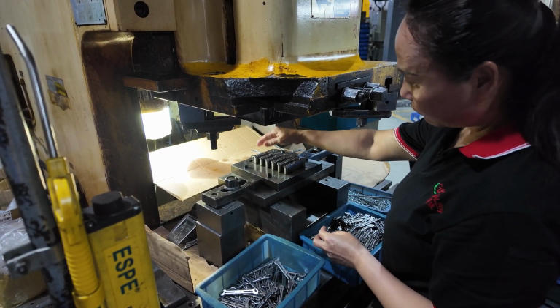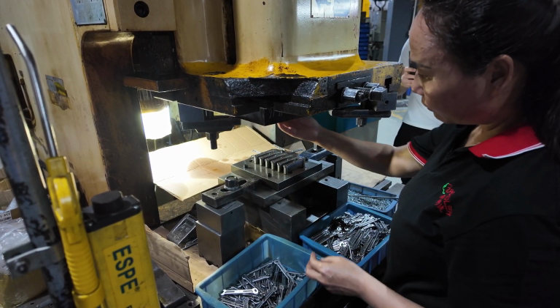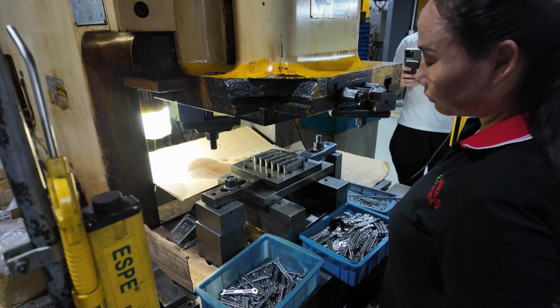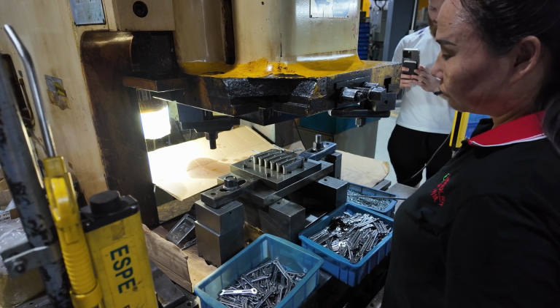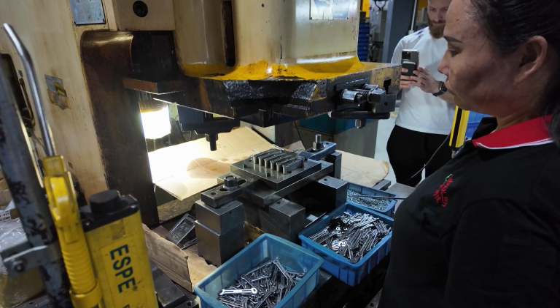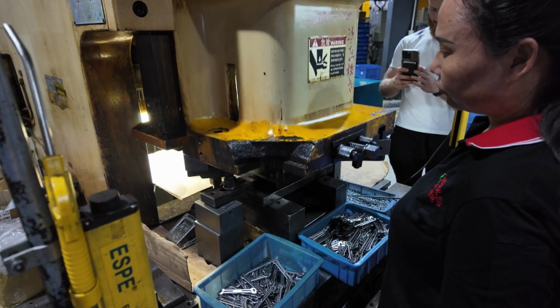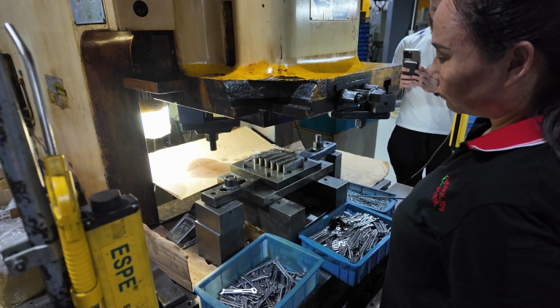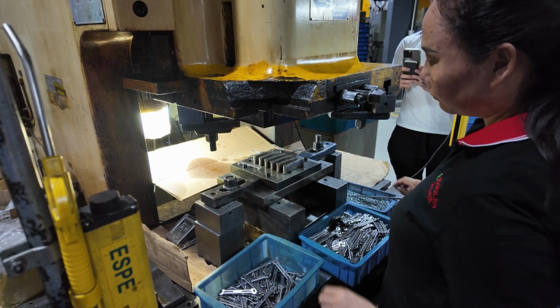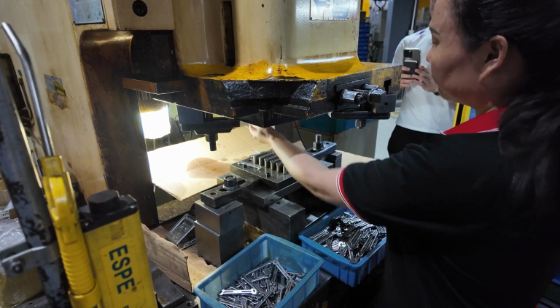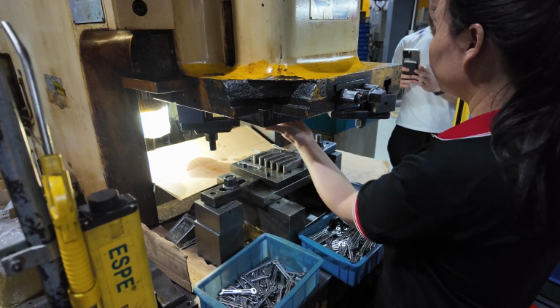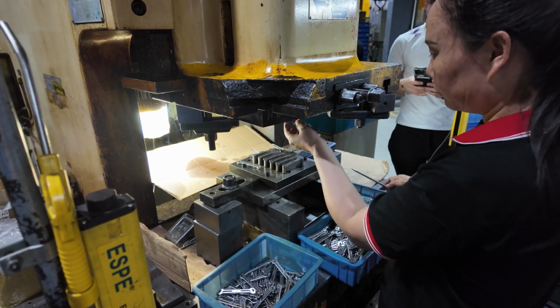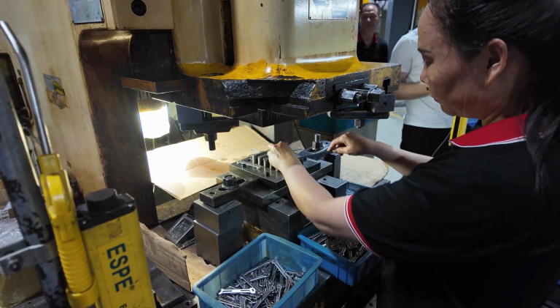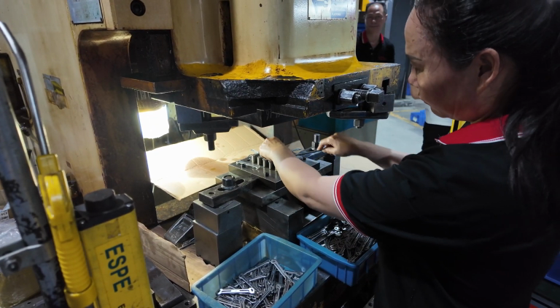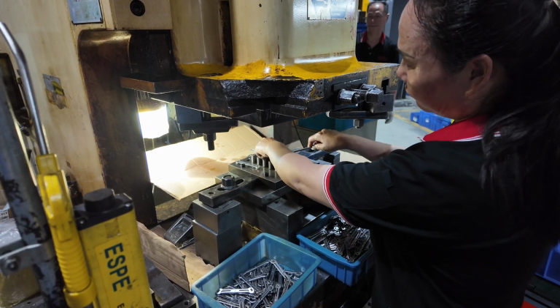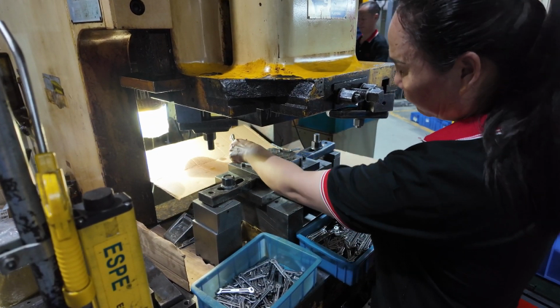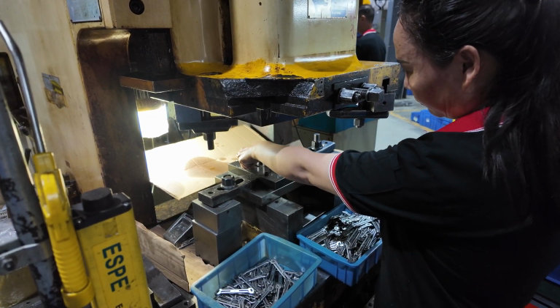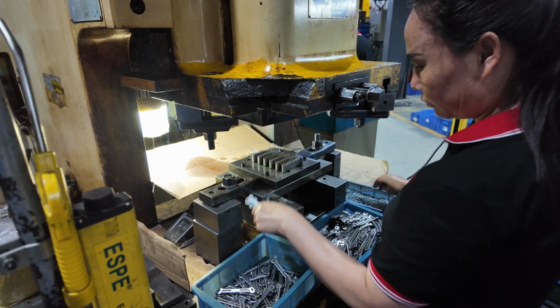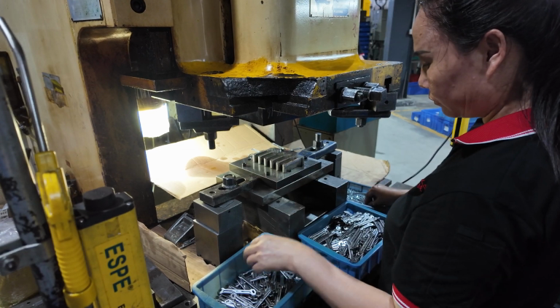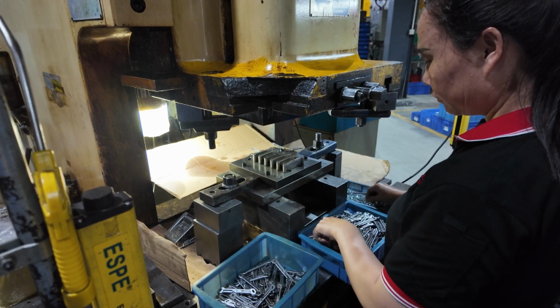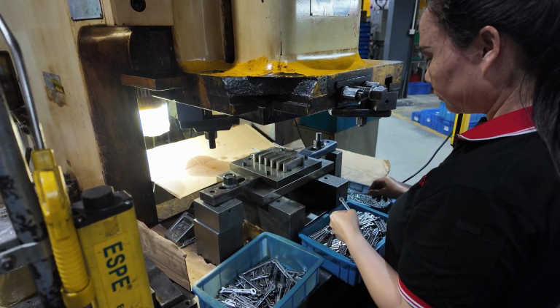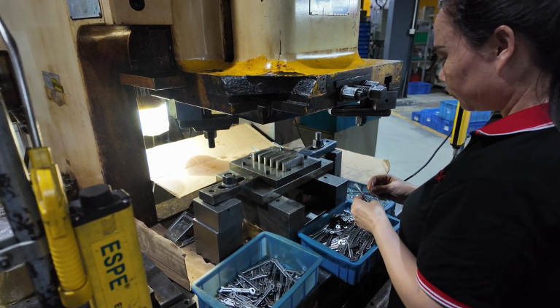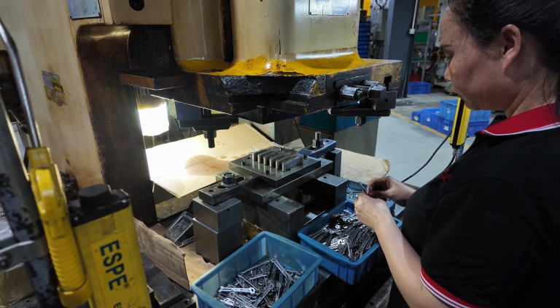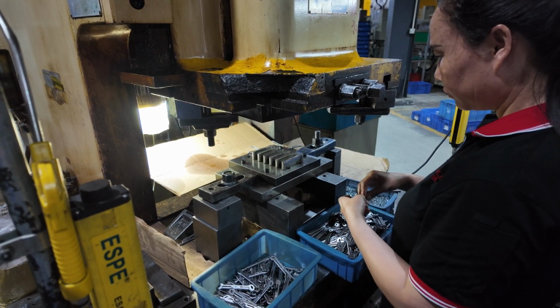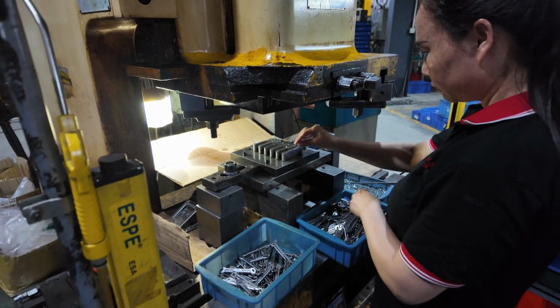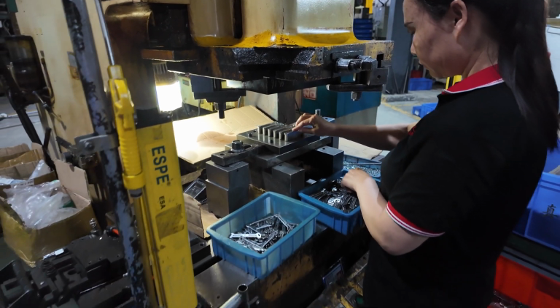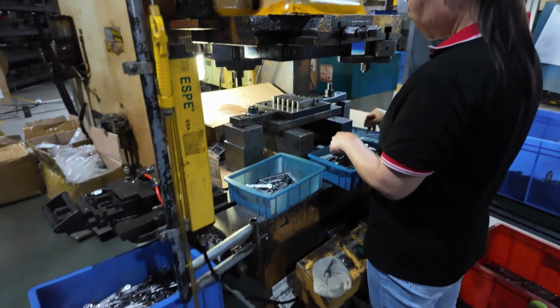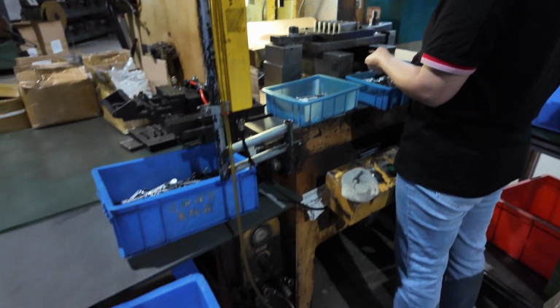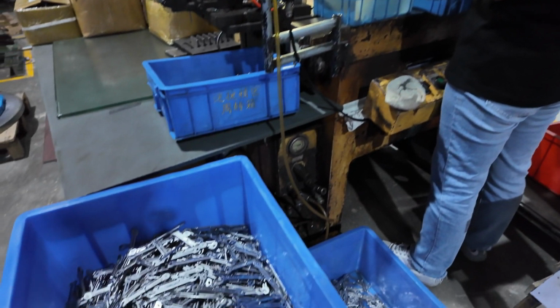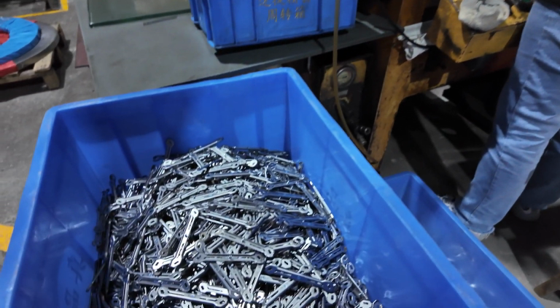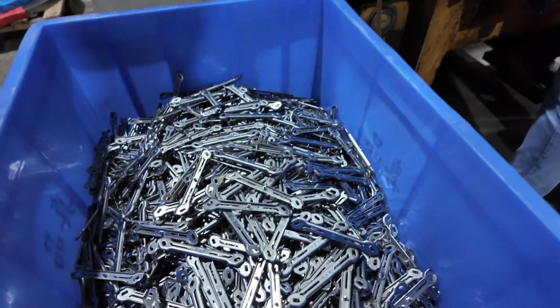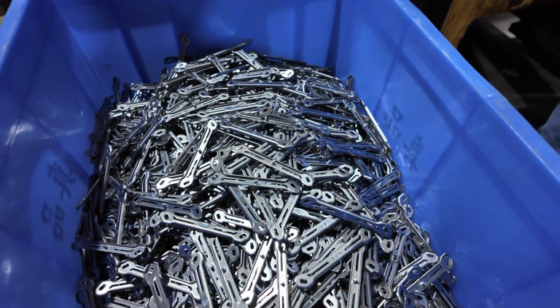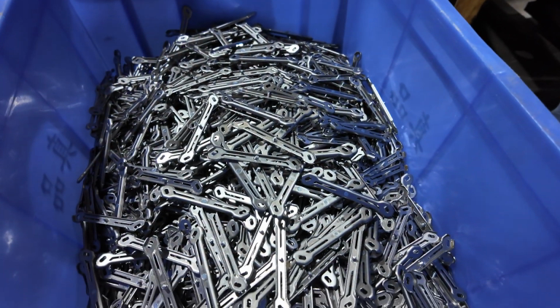All of this equipment isn't just for cutting though — they're also being used for assembling some of the parts, as we can see here where a worker is placing mounting brackets down with screws that are then stamped by the machine to complete the assembly. We'll also see later on how they can be used during the full assembly process.